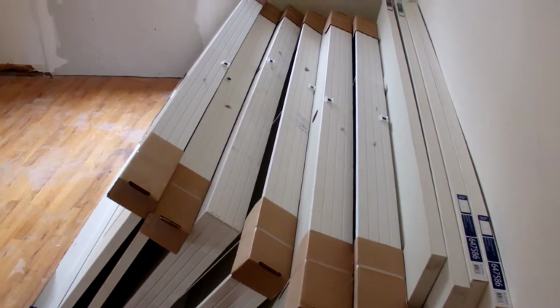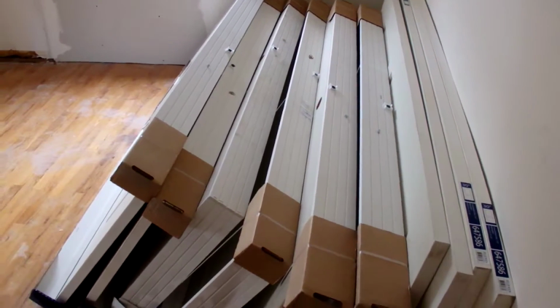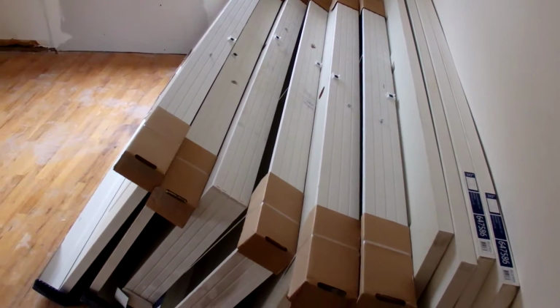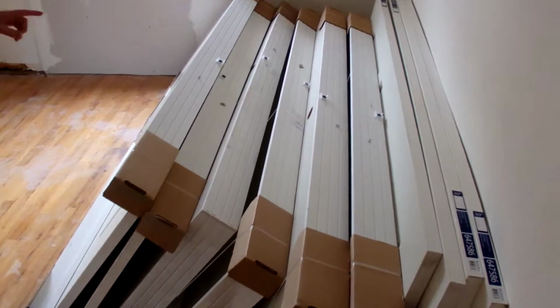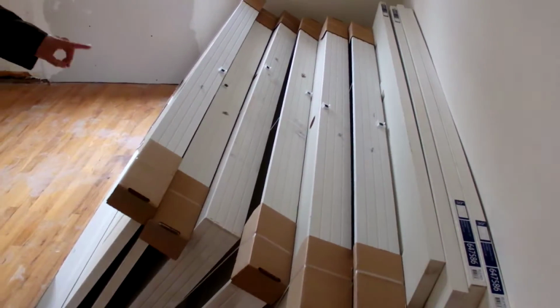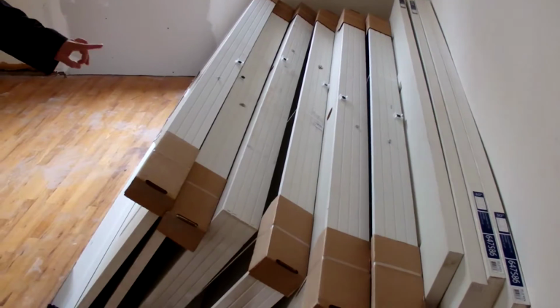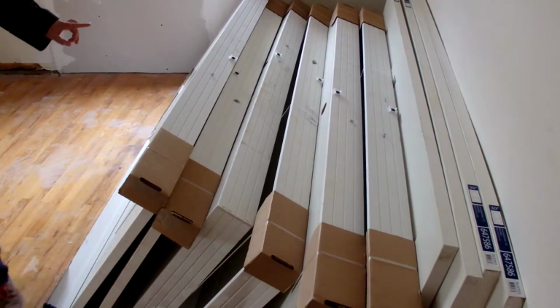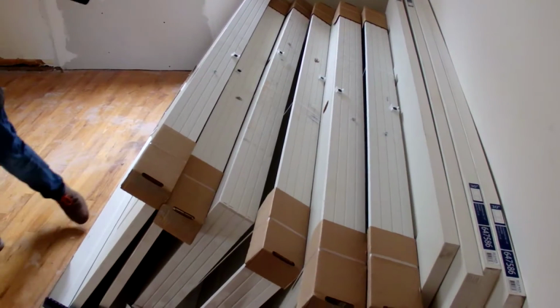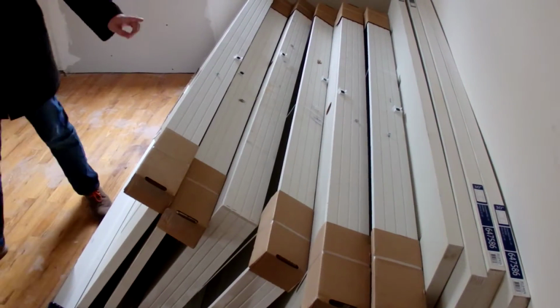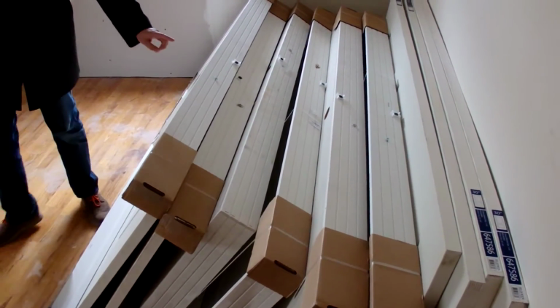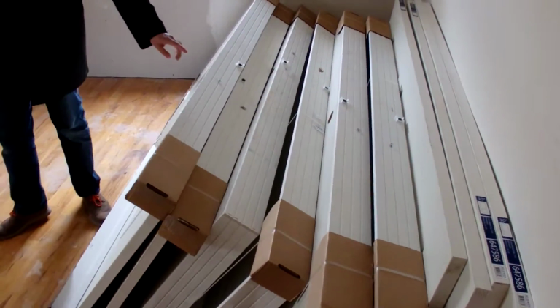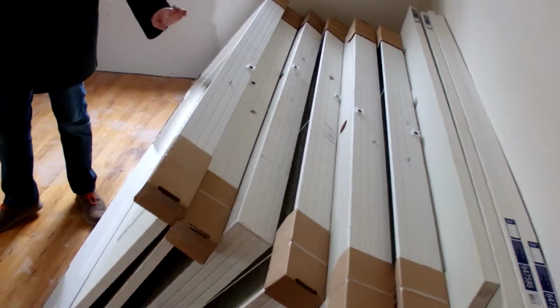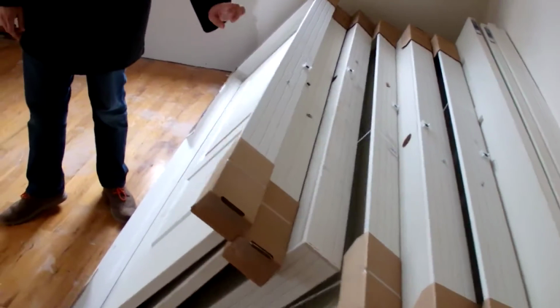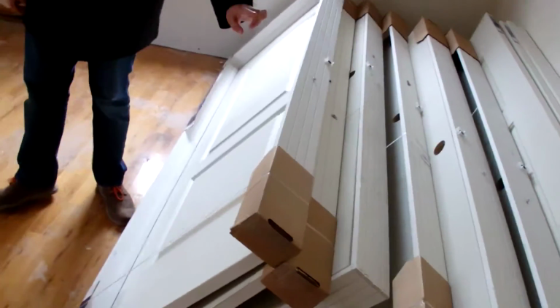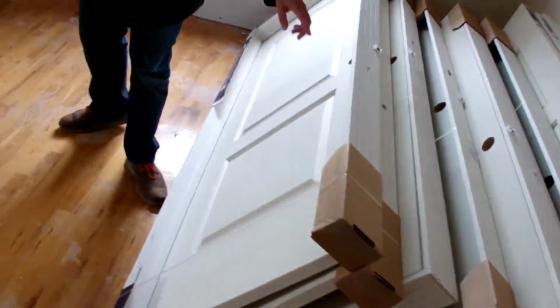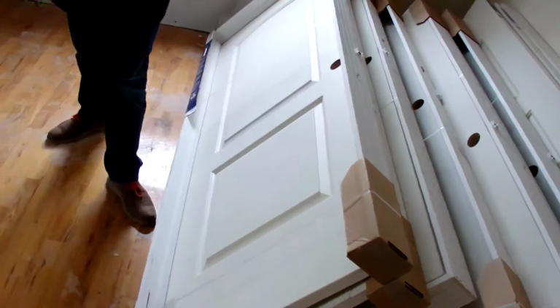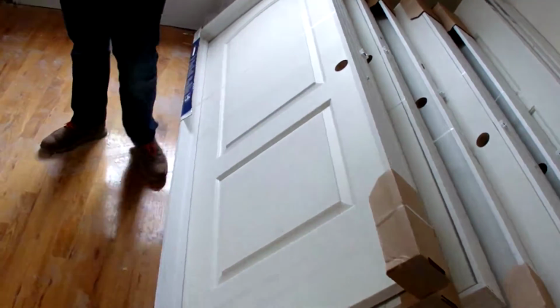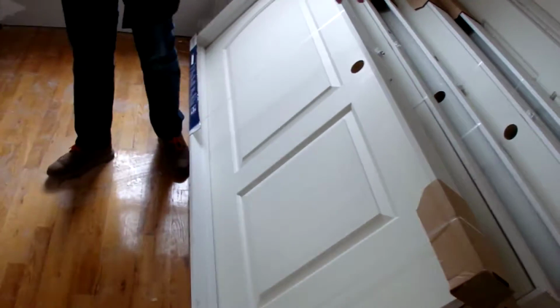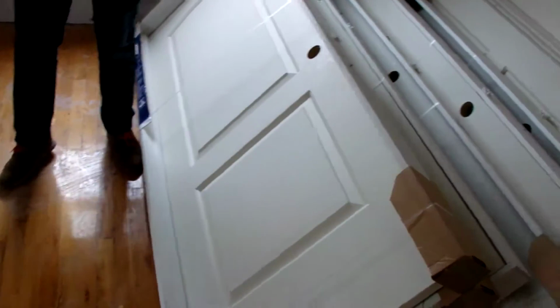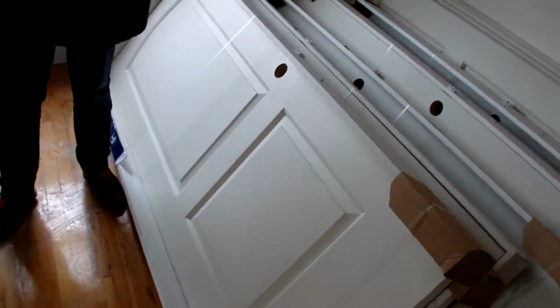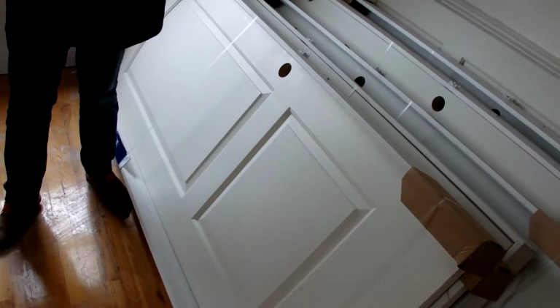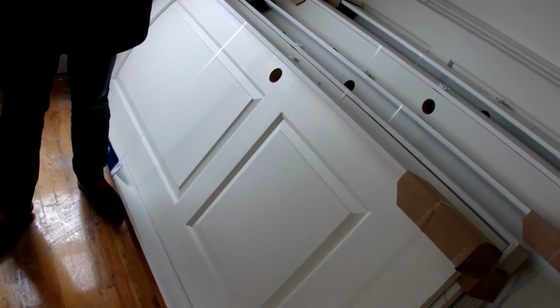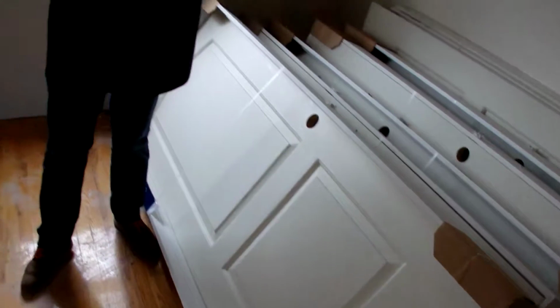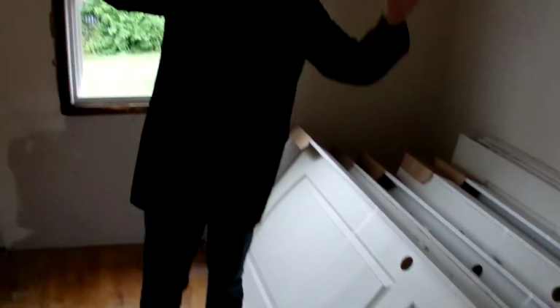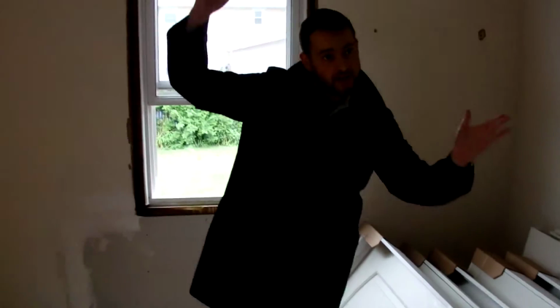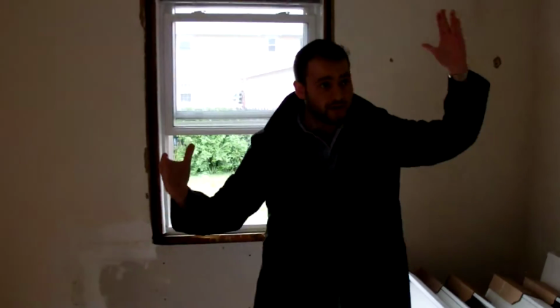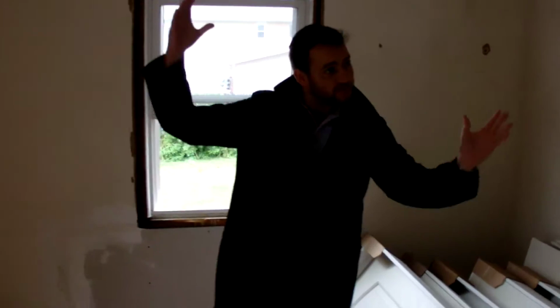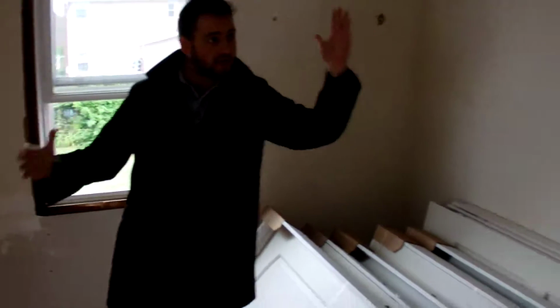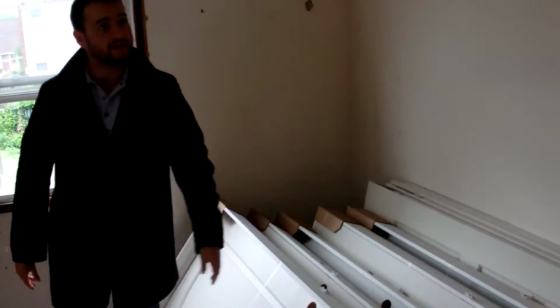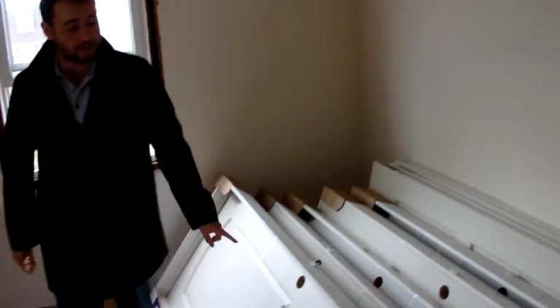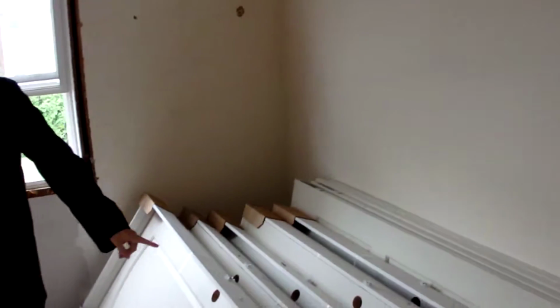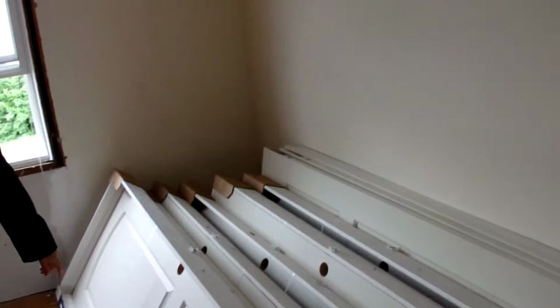We're going to keep posting more videos. Here are pre-hung two-panel doors. These are important because when you get the pre-hung, the doors go in straight. Otherwise, you get crooked — it's all screwed up. This is the way to do it.